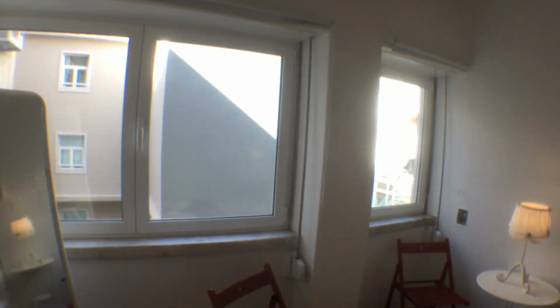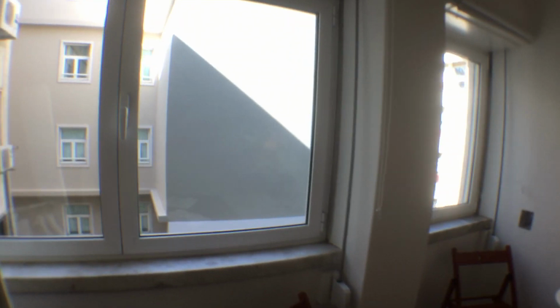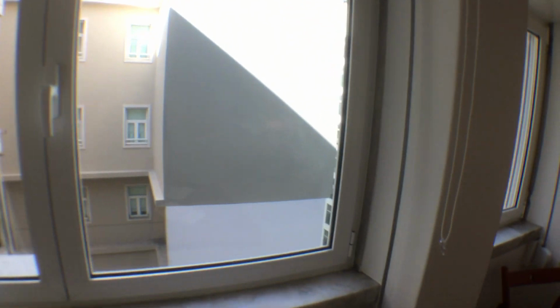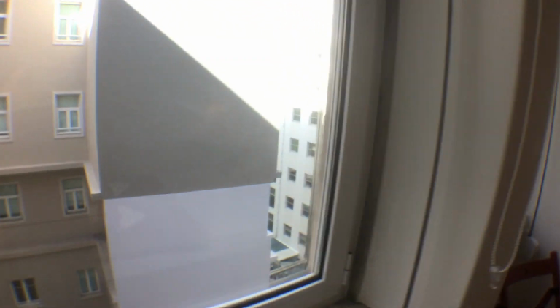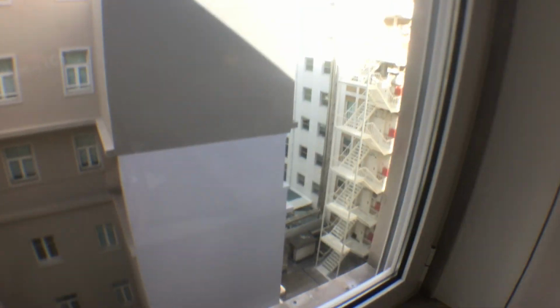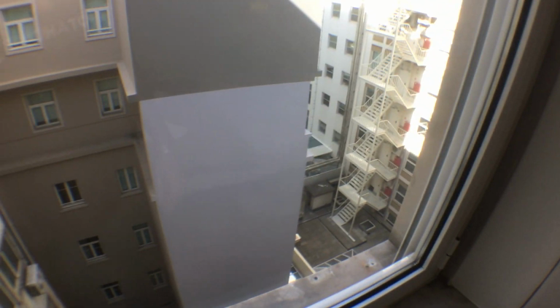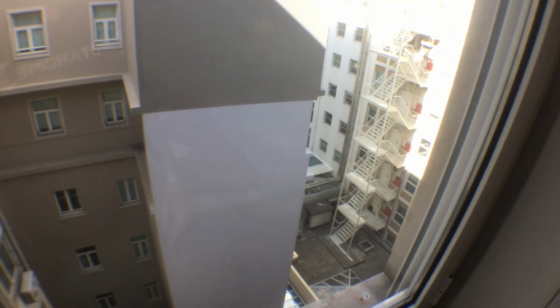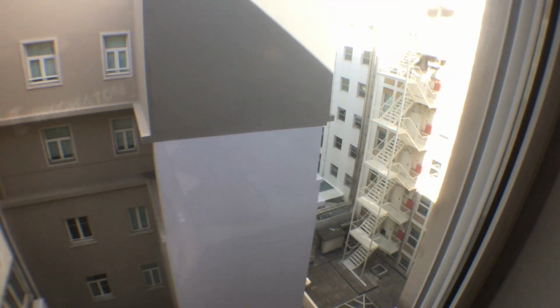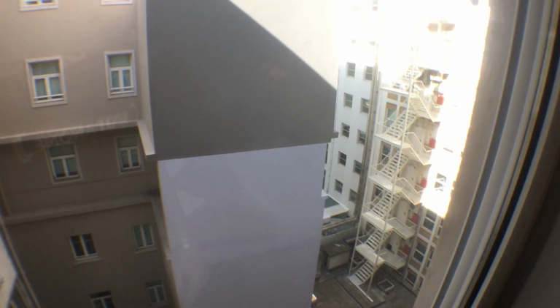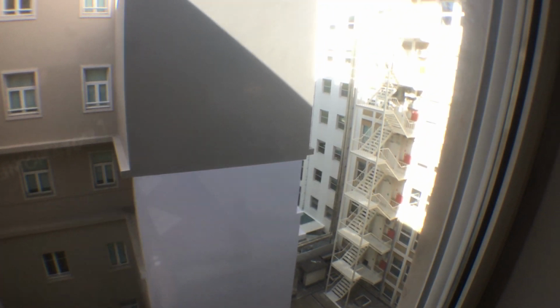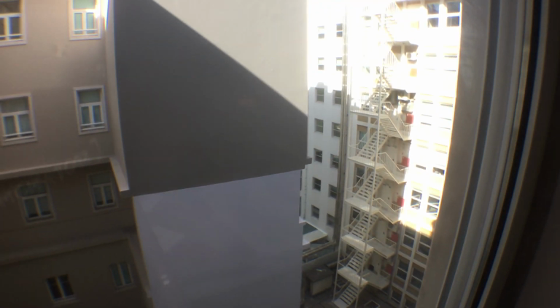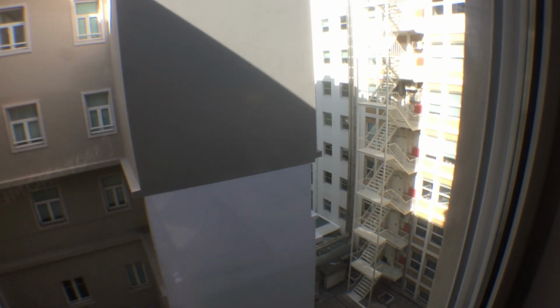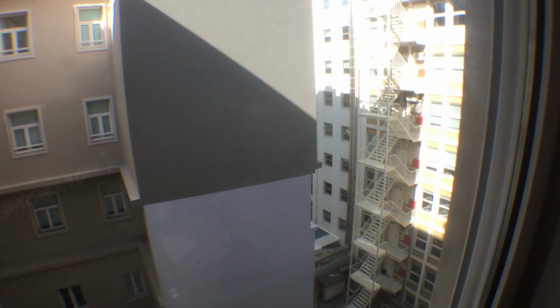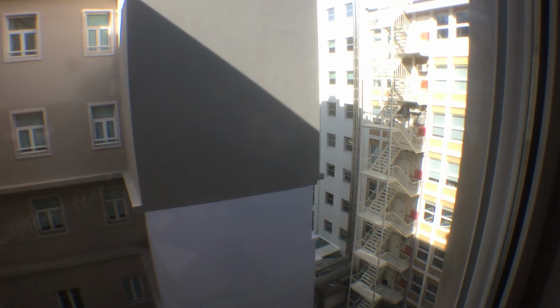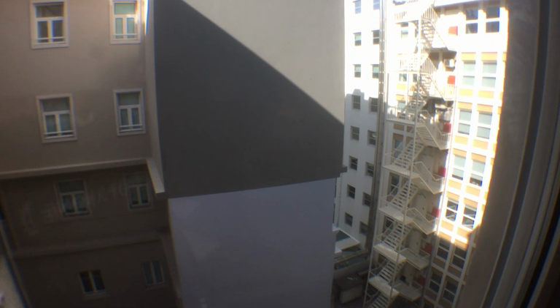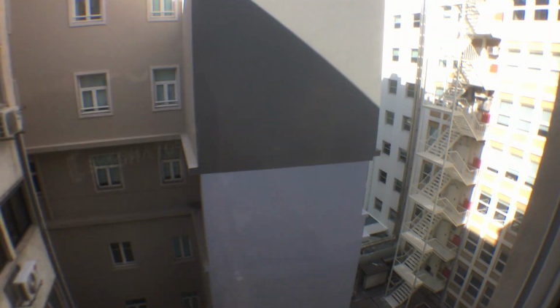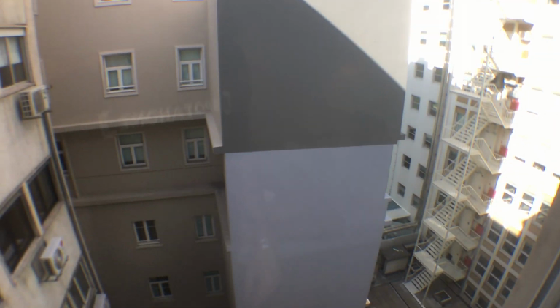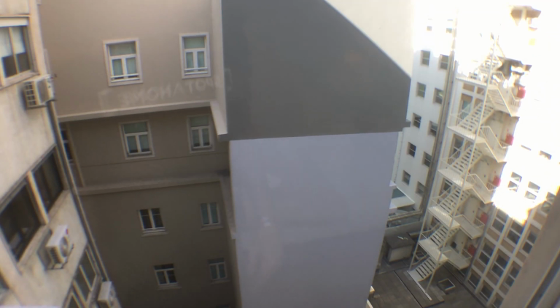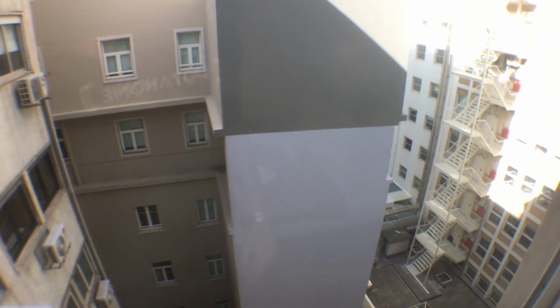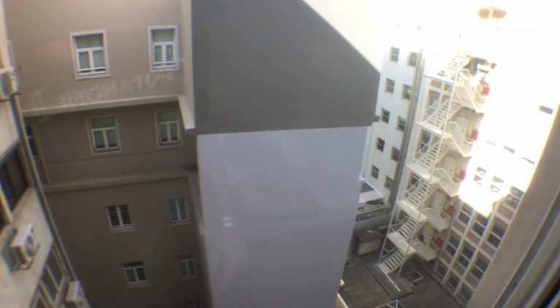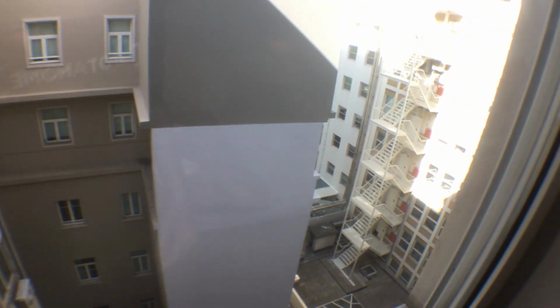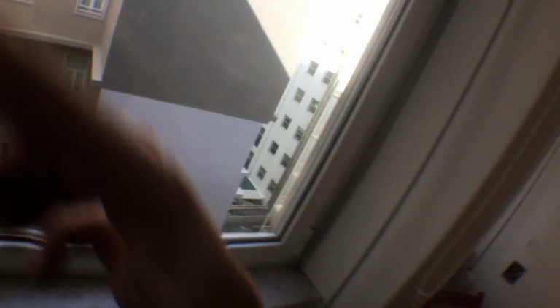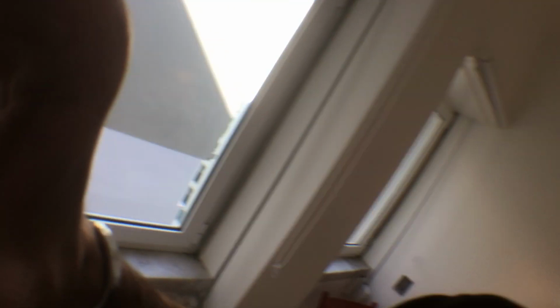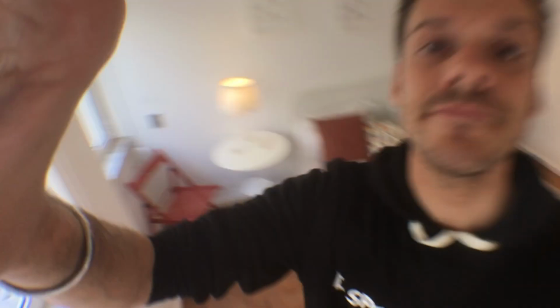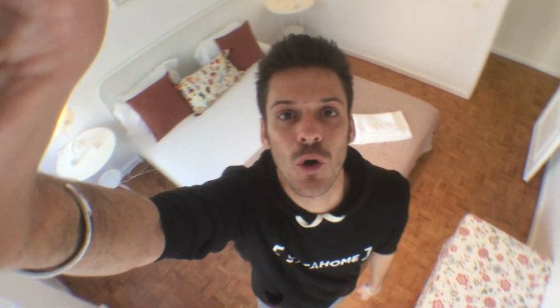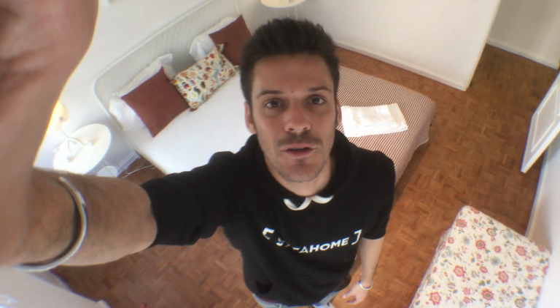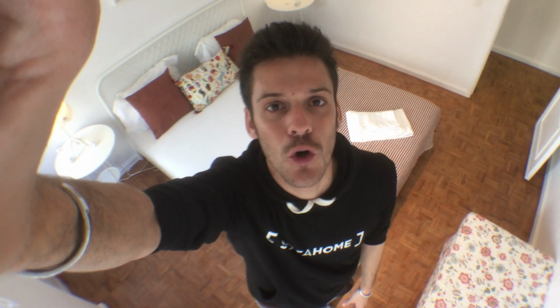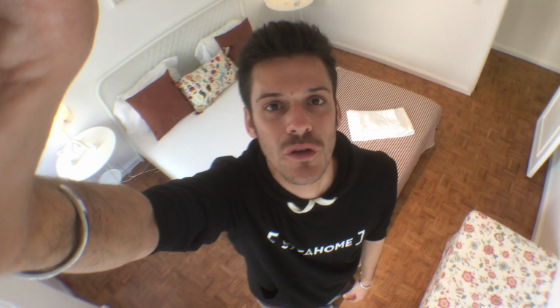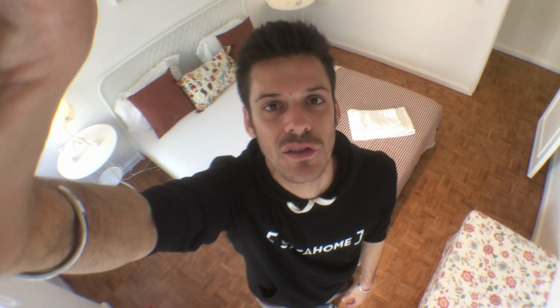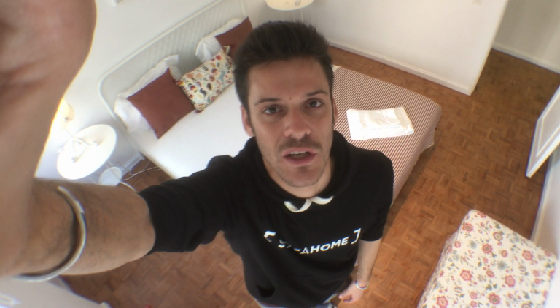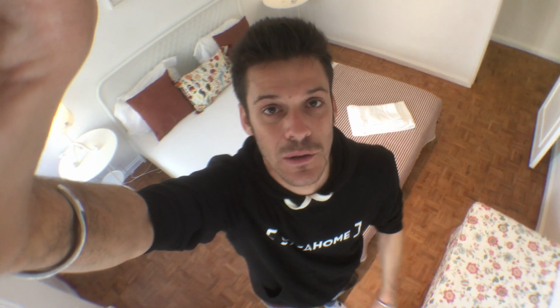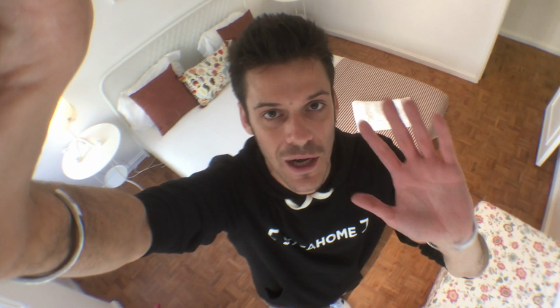Just so you guys can have an idea, this is the view from the window of the bedroom, and it's exactly the same from the living room. Alright guys, I hope you enjoyed the visit. Take care, bye!